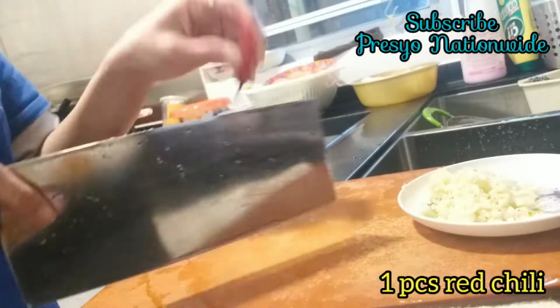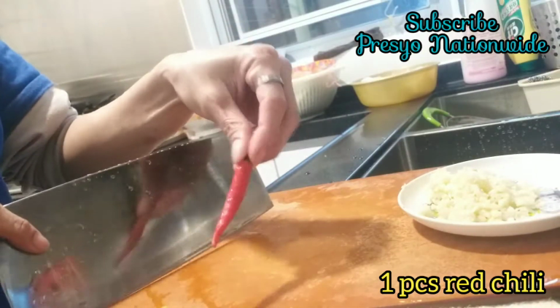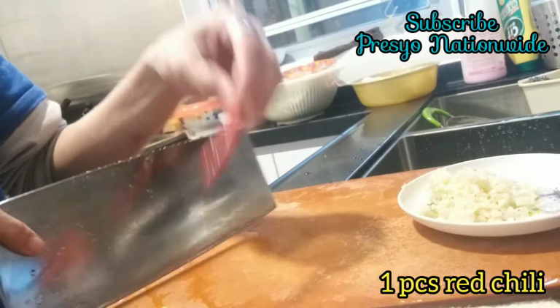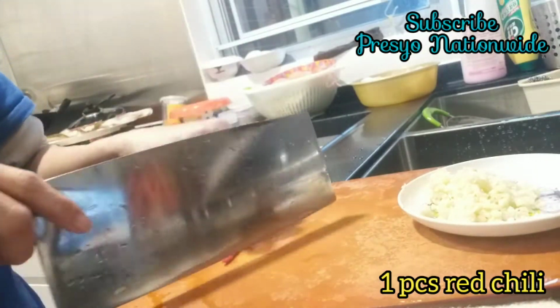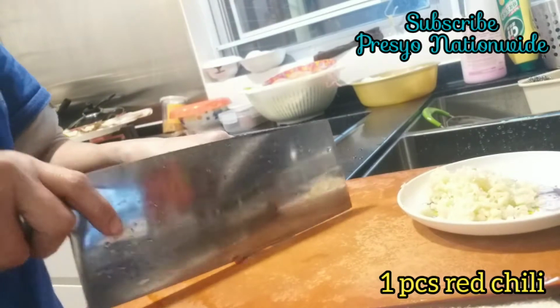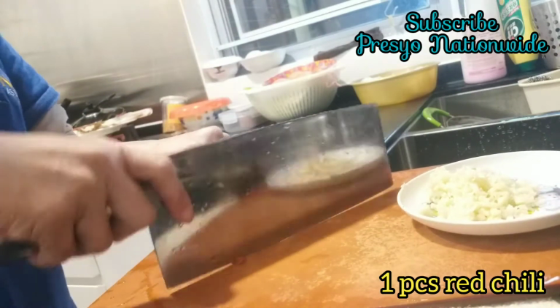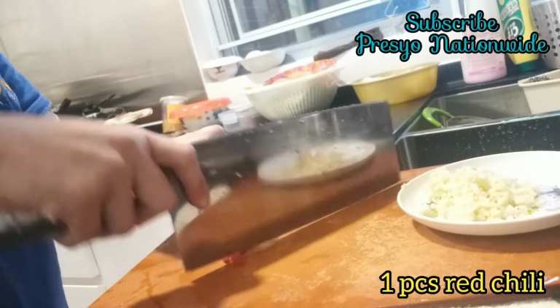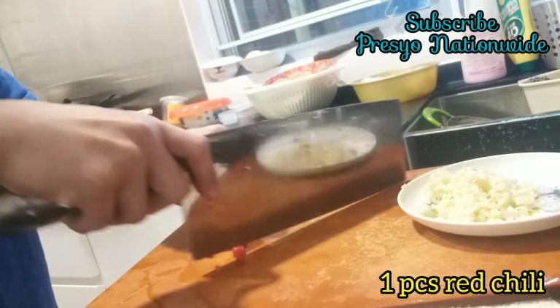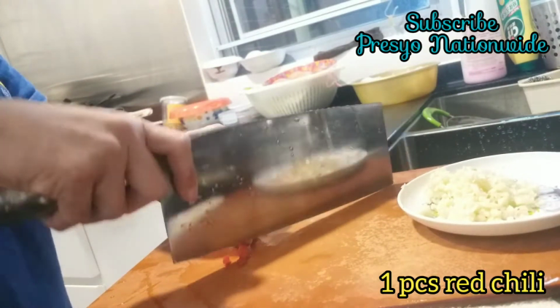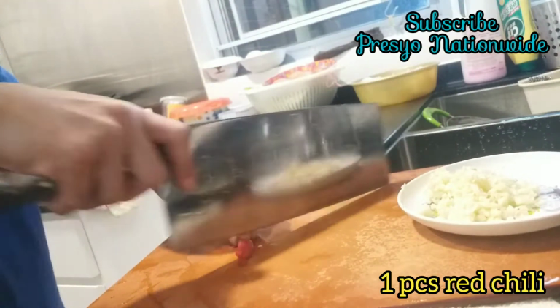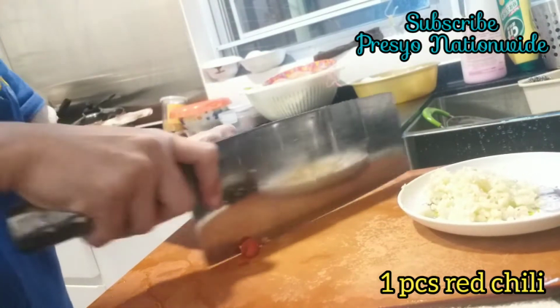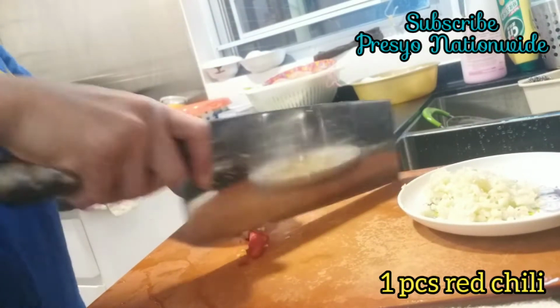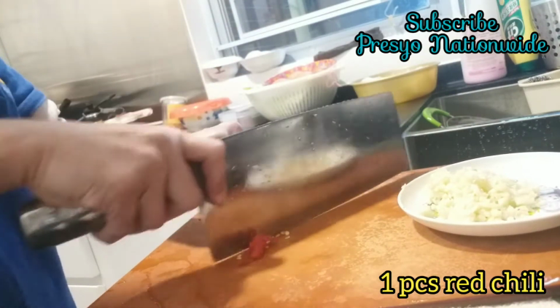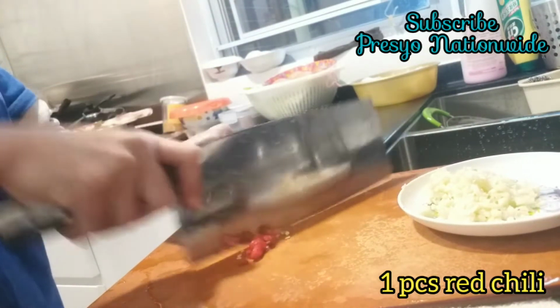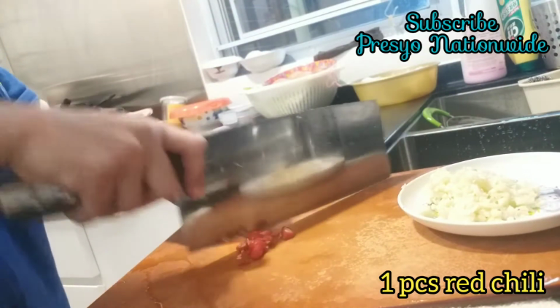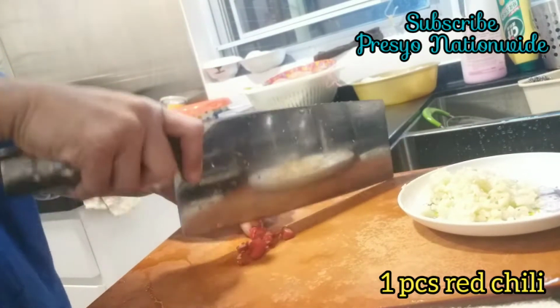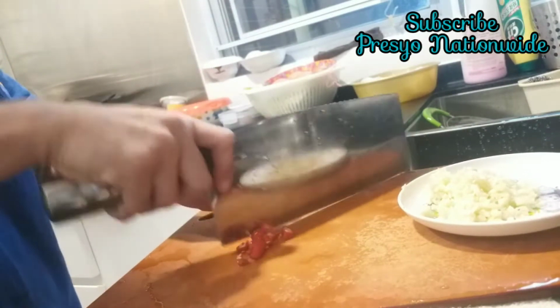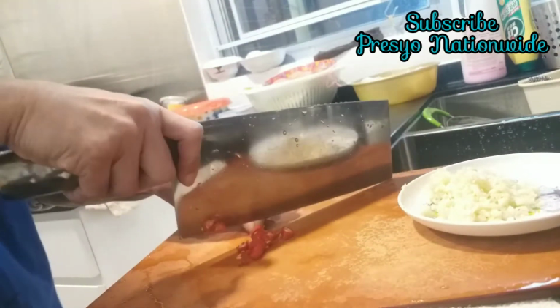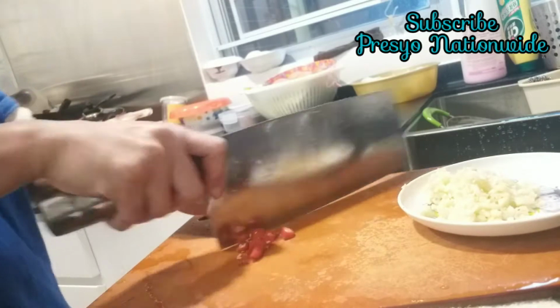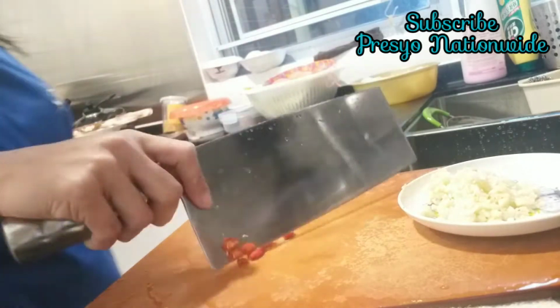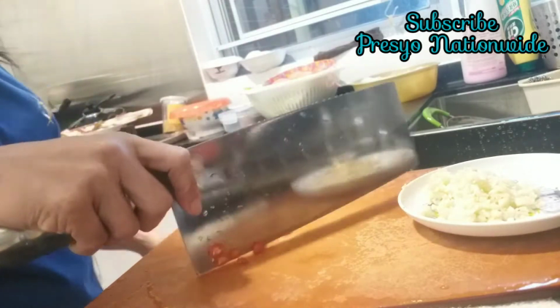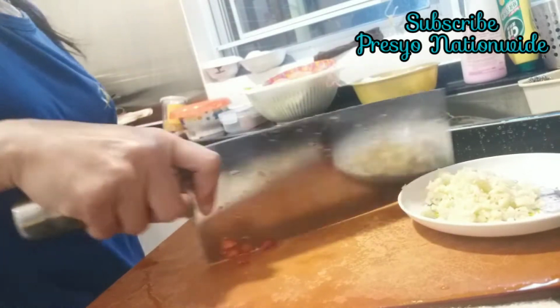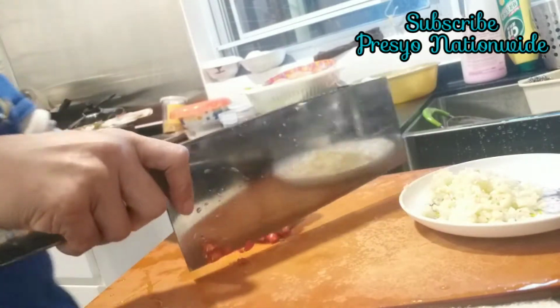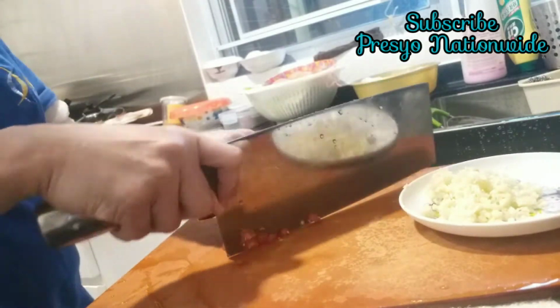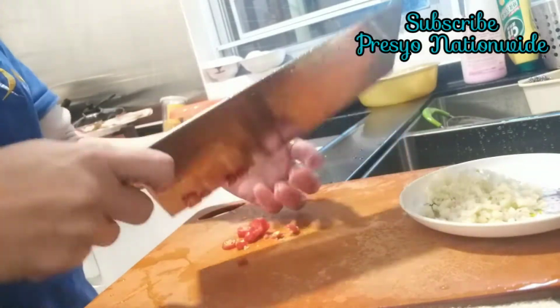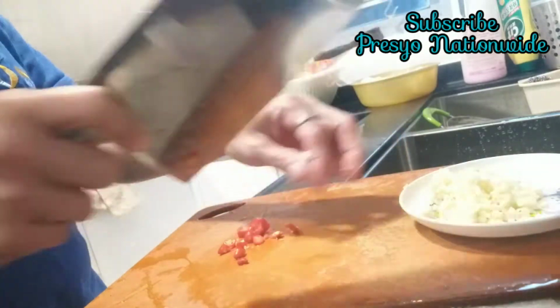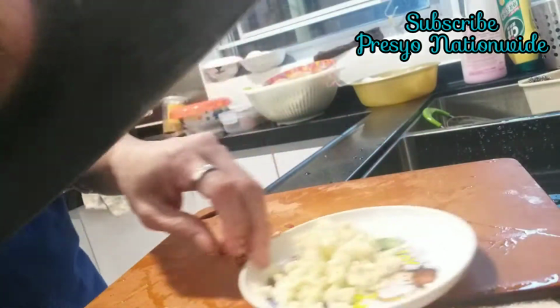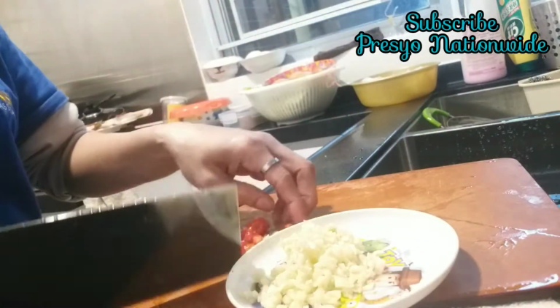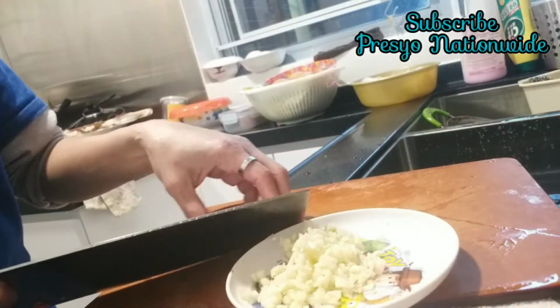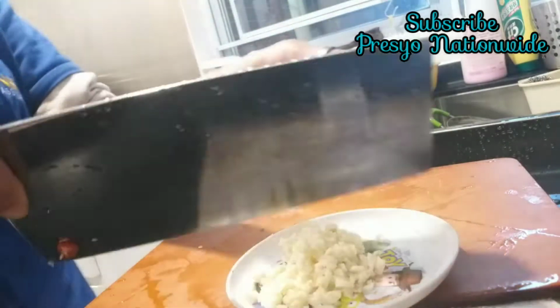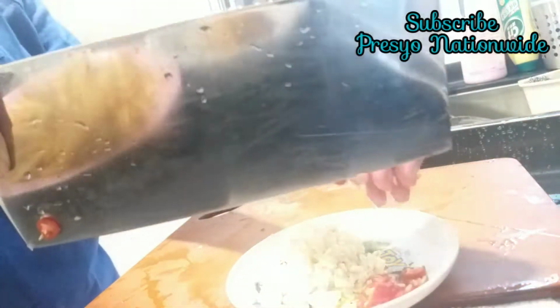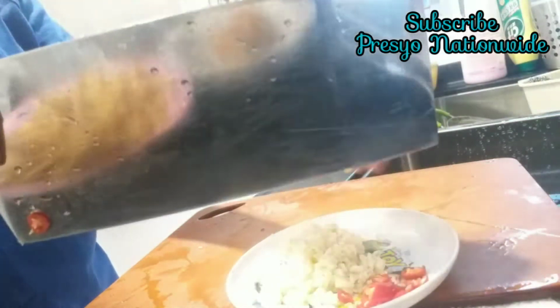We still need to cut chili — red chili. Just one piece; it depends on you also. I used one piece so it's not too spicy.